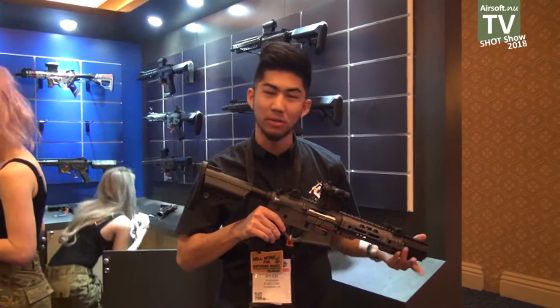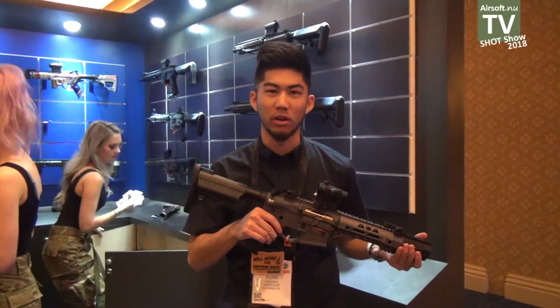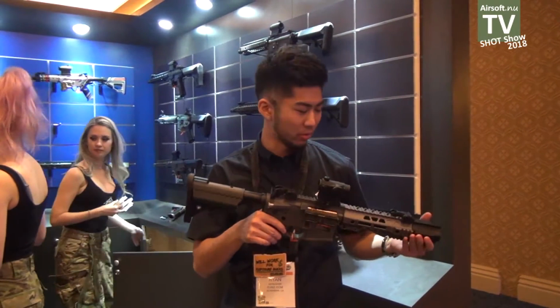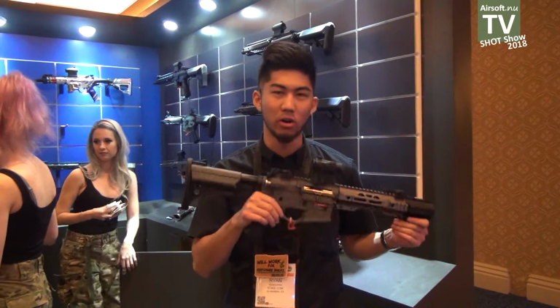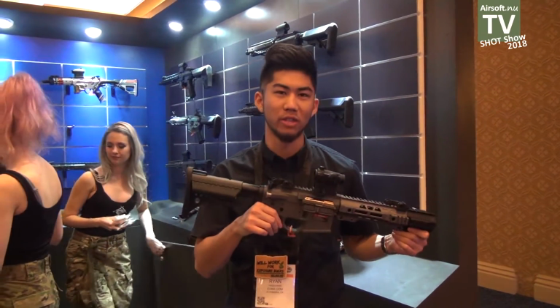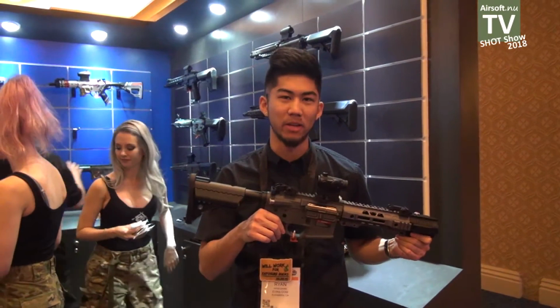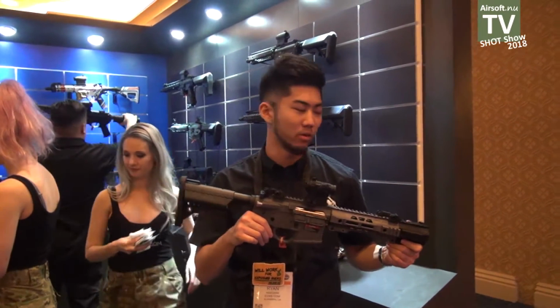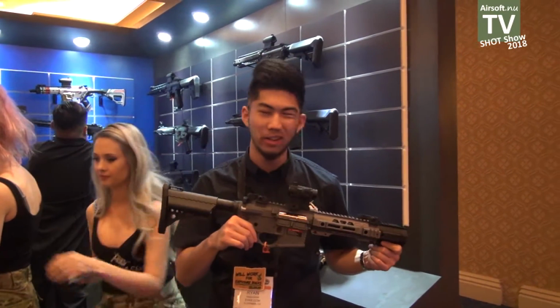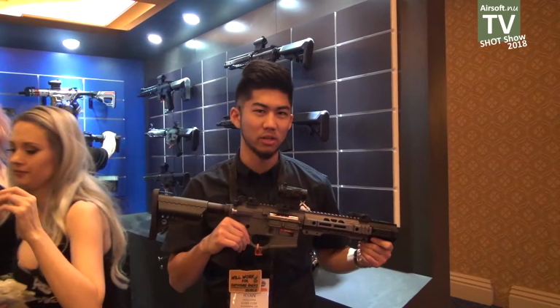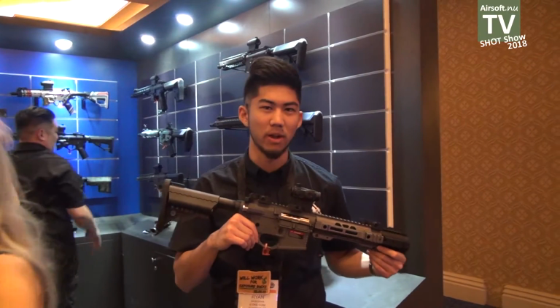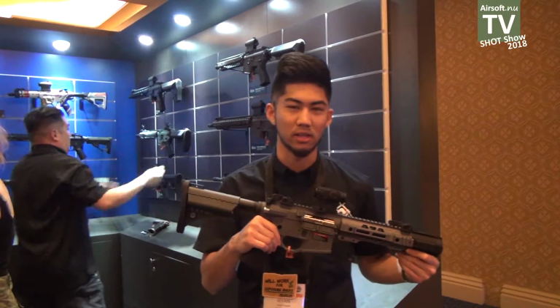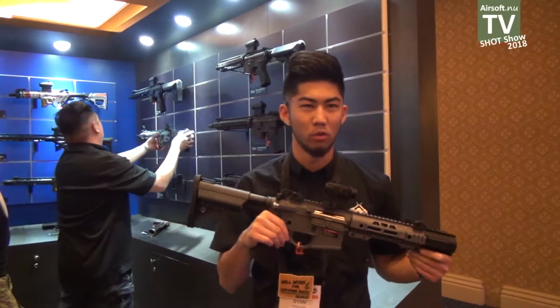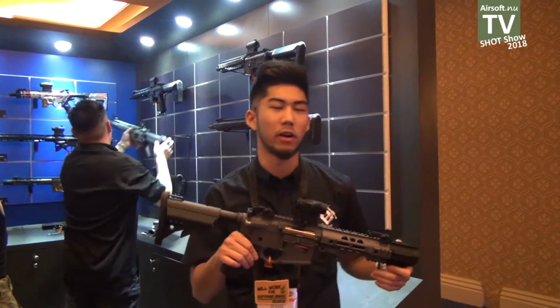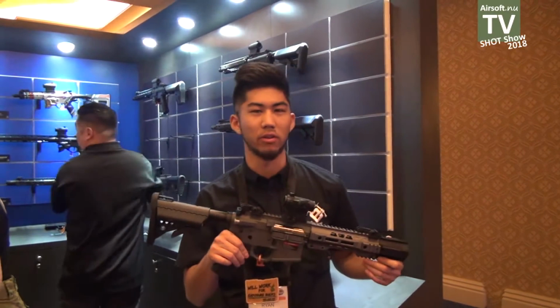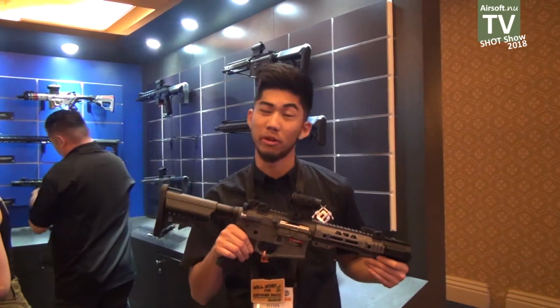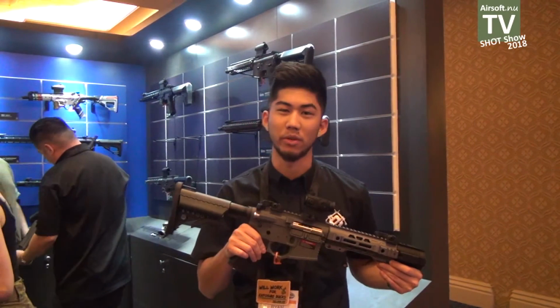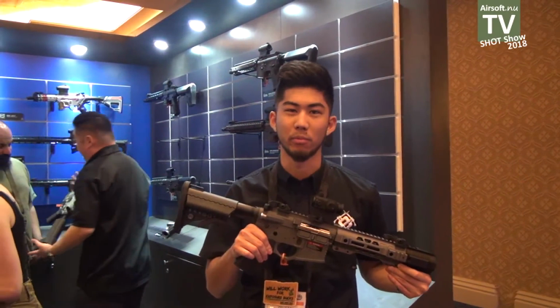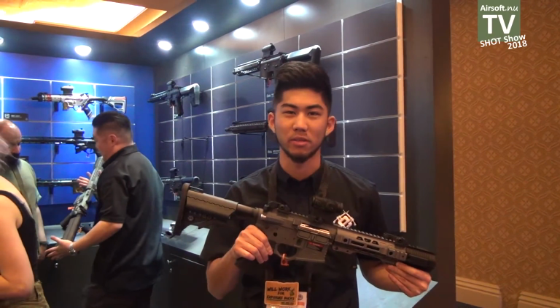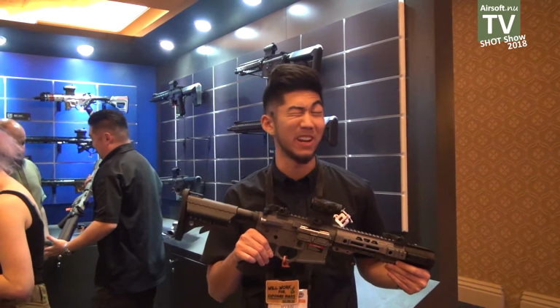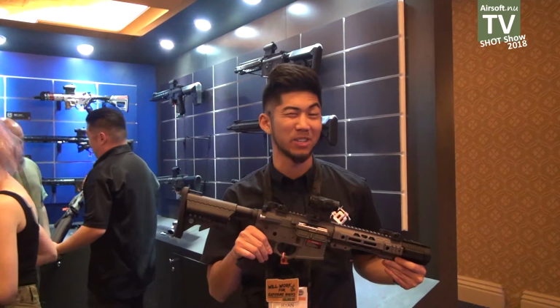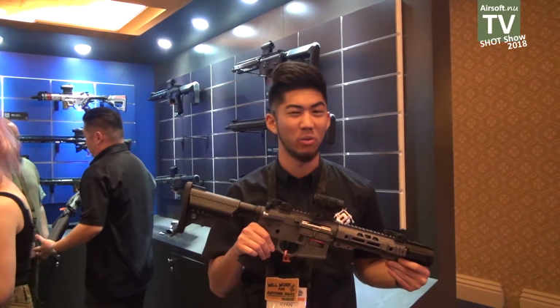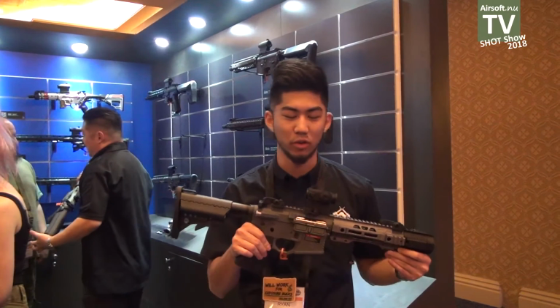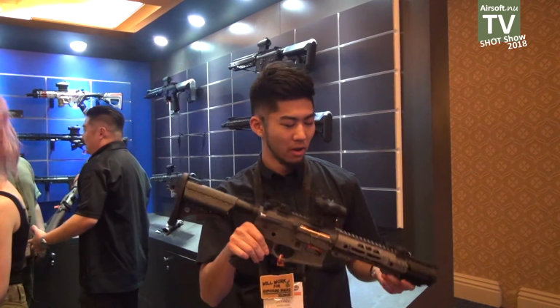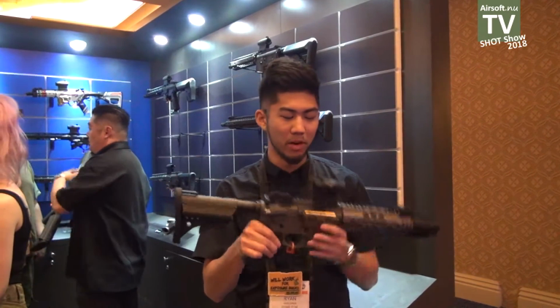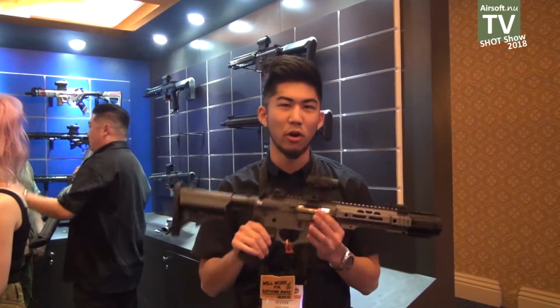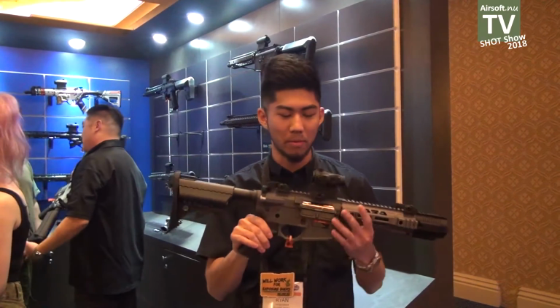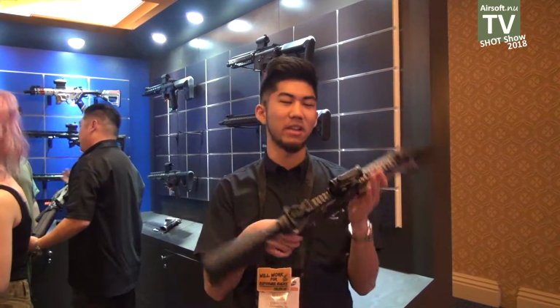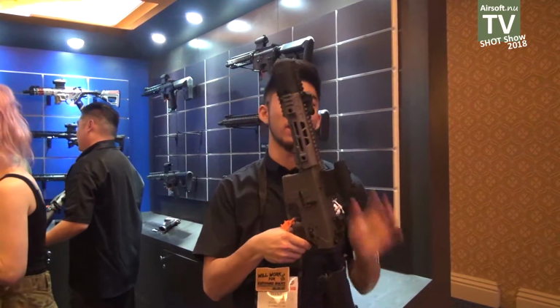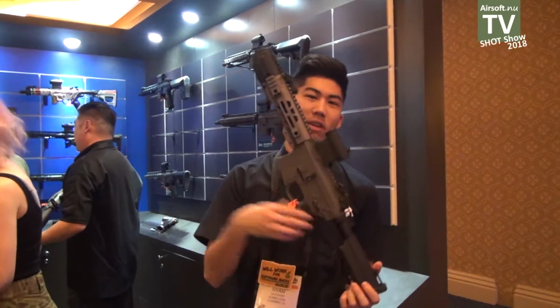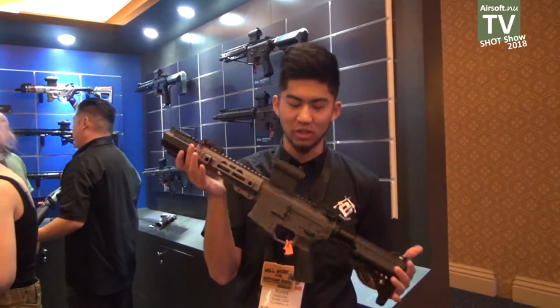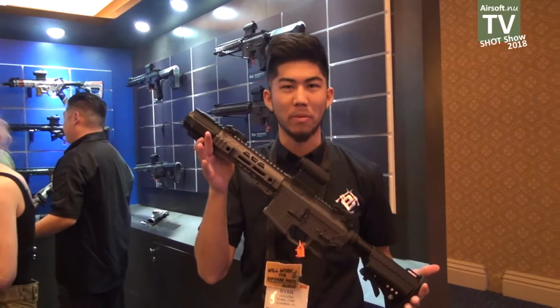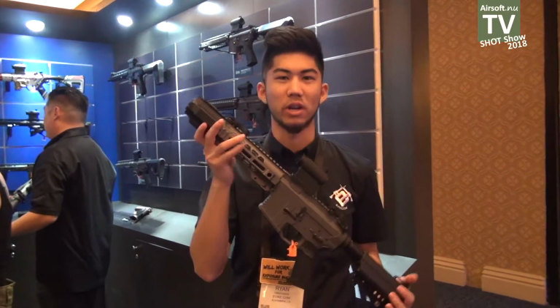This particular item is going to be our new Salient PDW. Salient Arms actually doesn't make this as a real firearm yet, although they were pretty impressed when we showed them the prototype, so they might end up actually making one in the future. But everything you know about the Salient Gray, just in a smaller package right here.